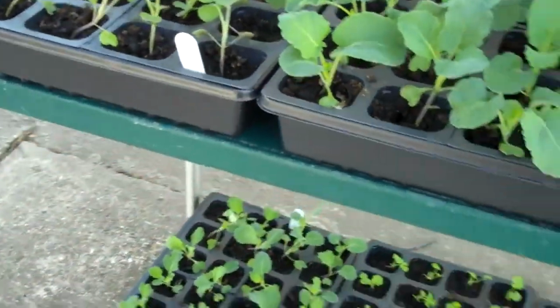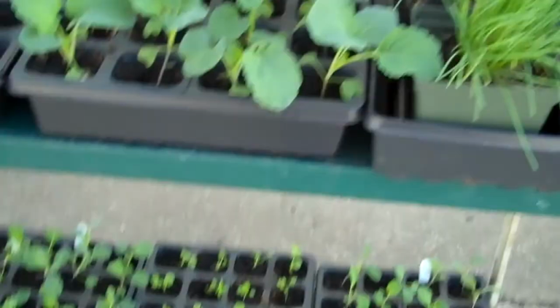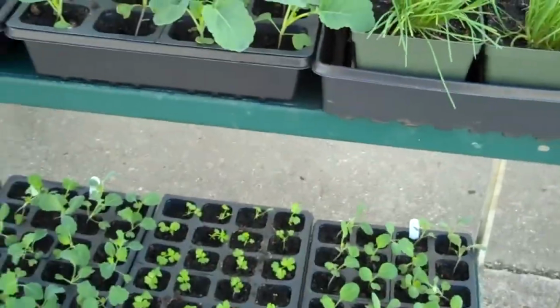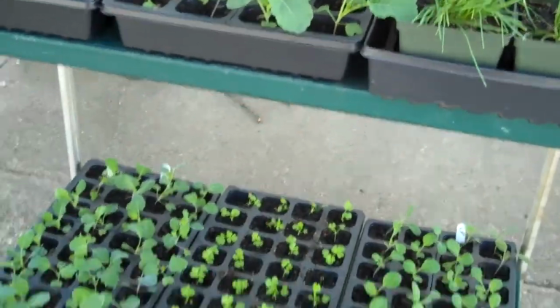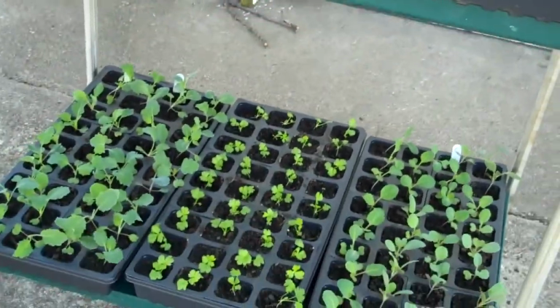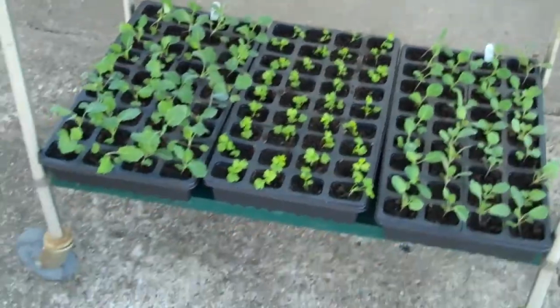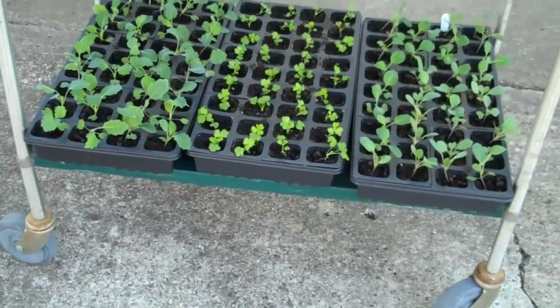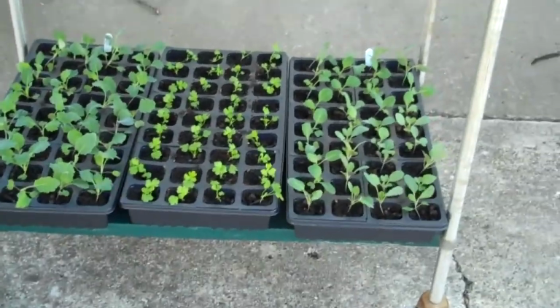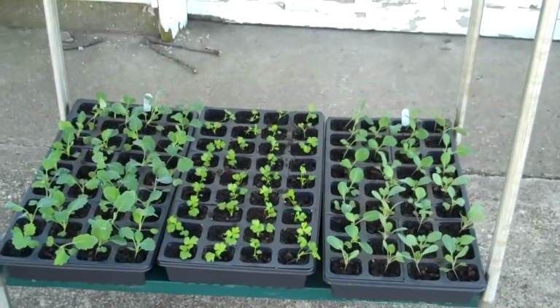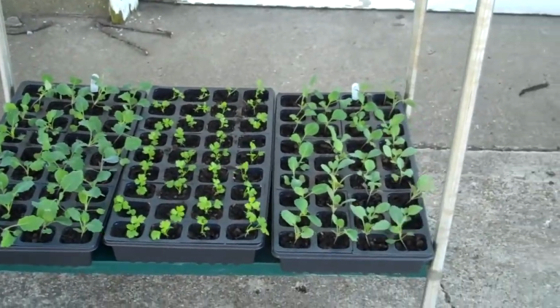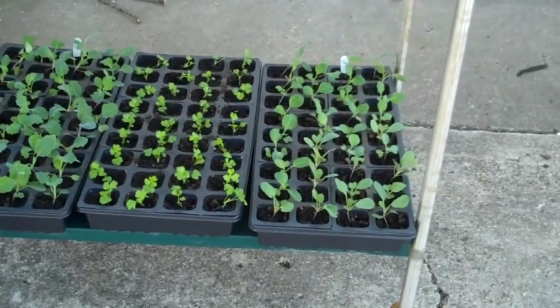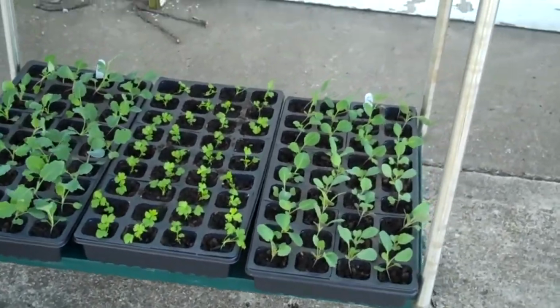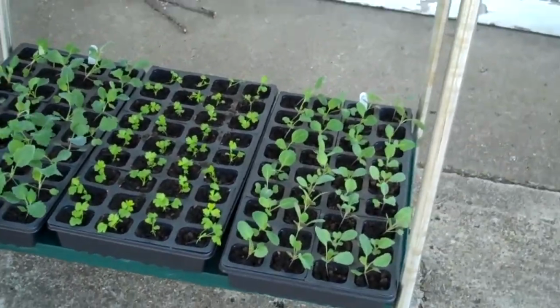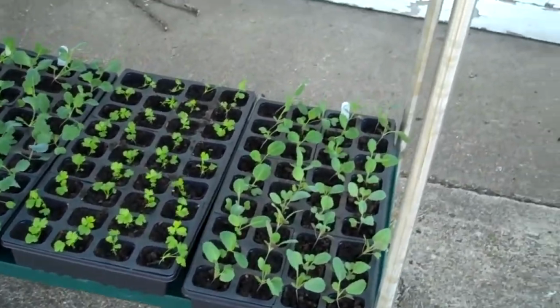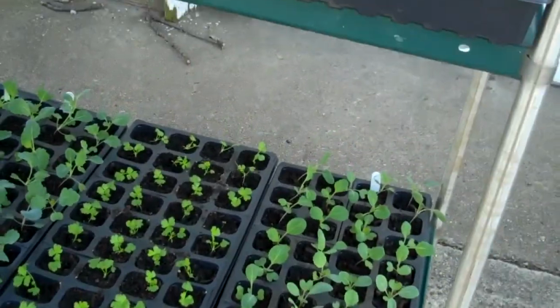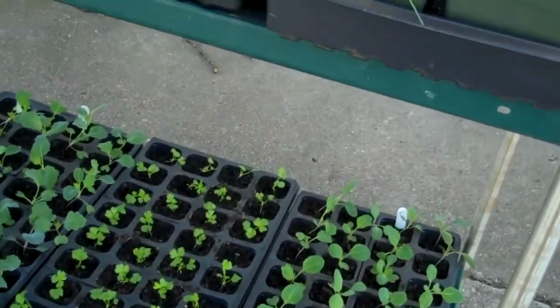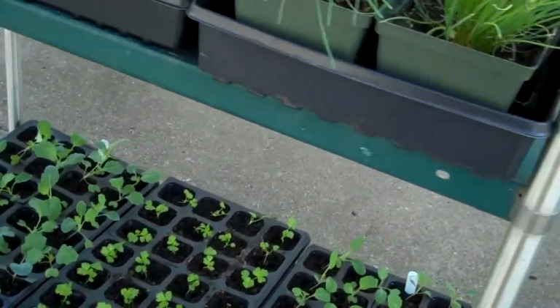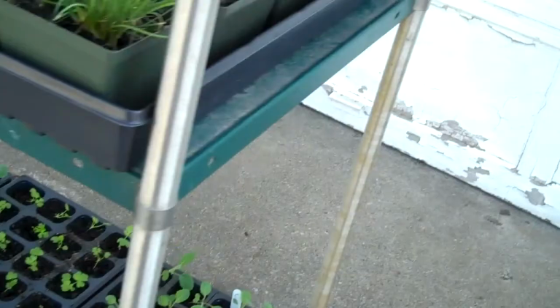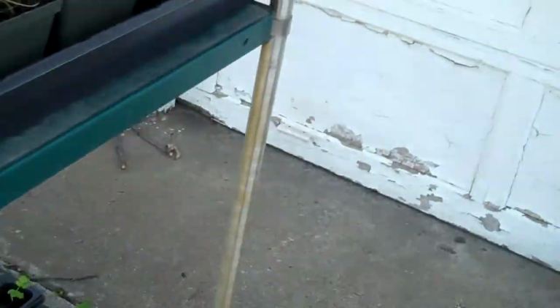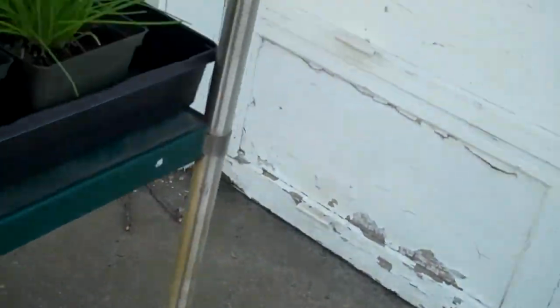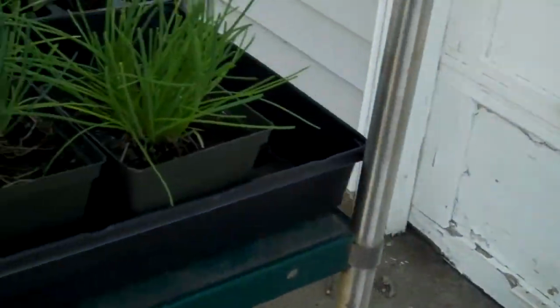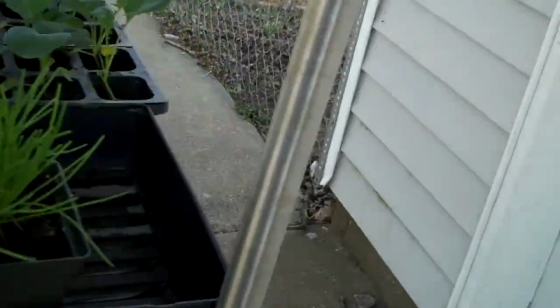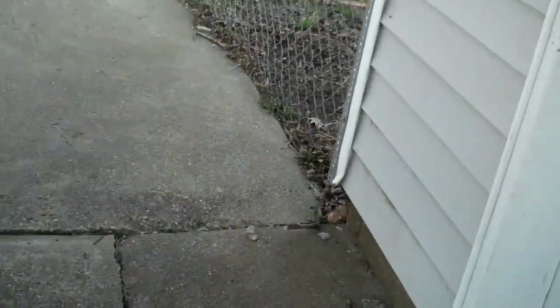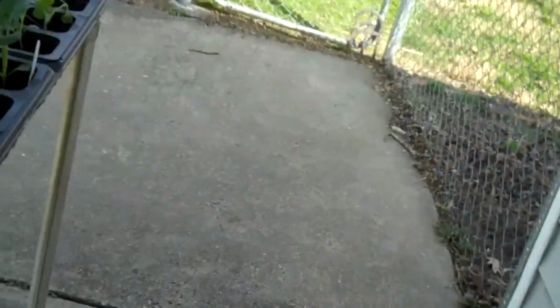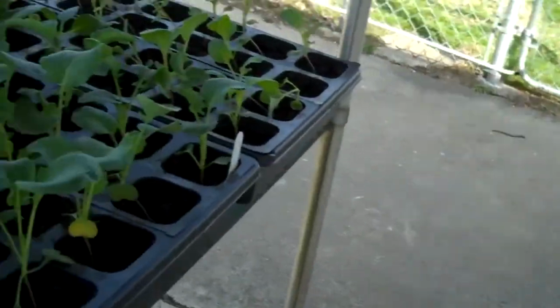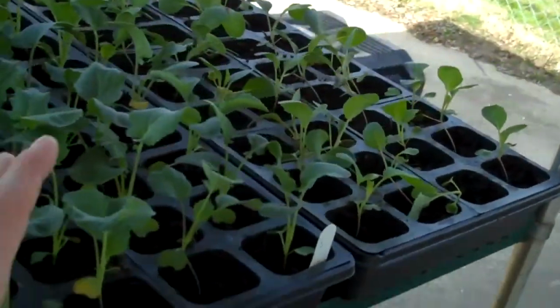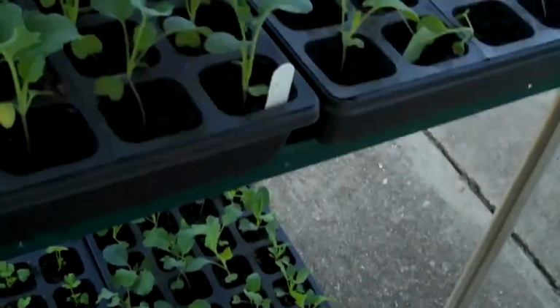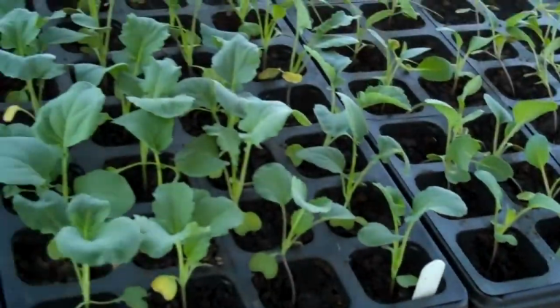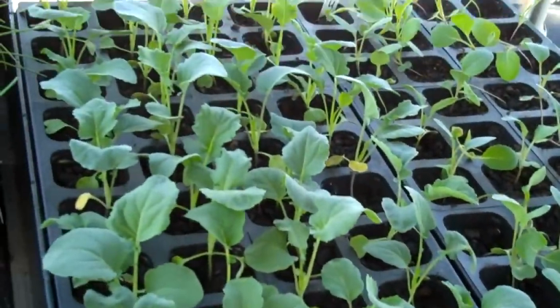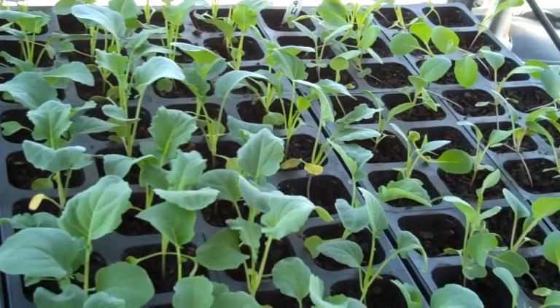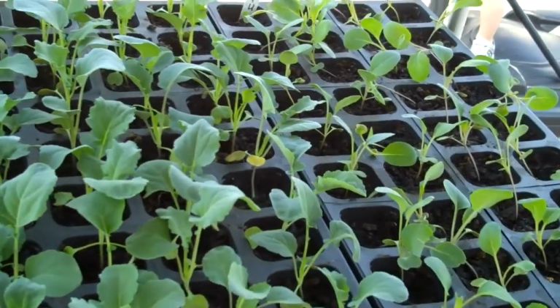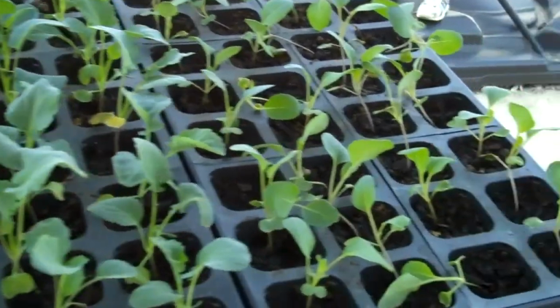So far they're doing pretty good. Some pointers on hardening plants off: you don't want to do it on a windy day. If you set them out on a real windy day, you're liable to have a bunch of plants with broken stems, so you kind of want to be mindful of the wind.